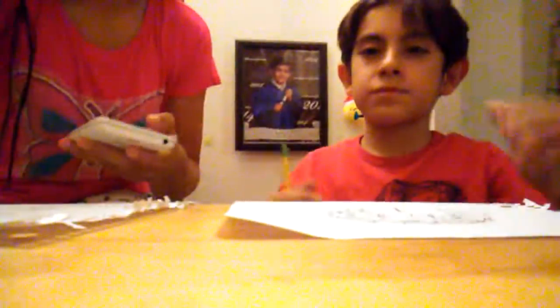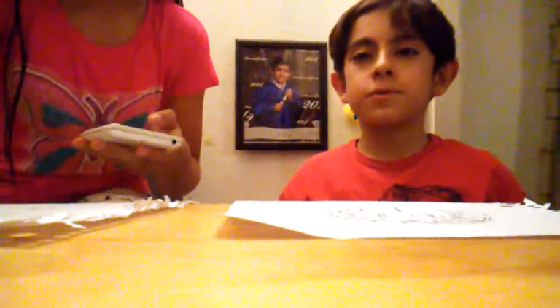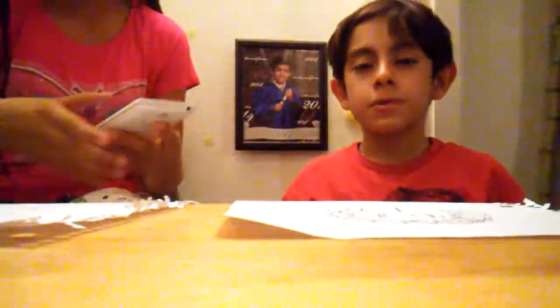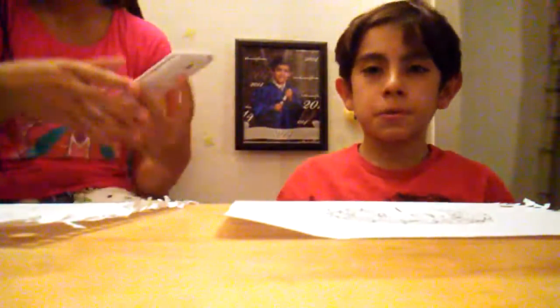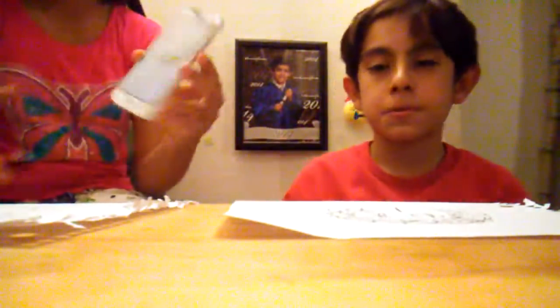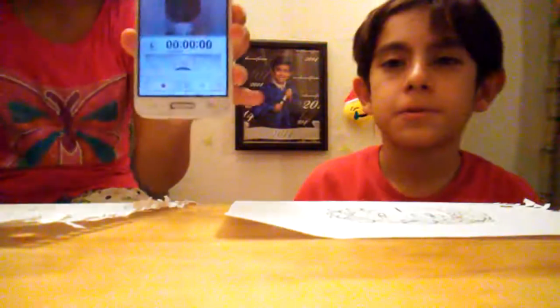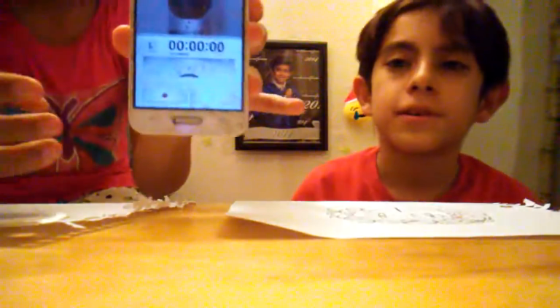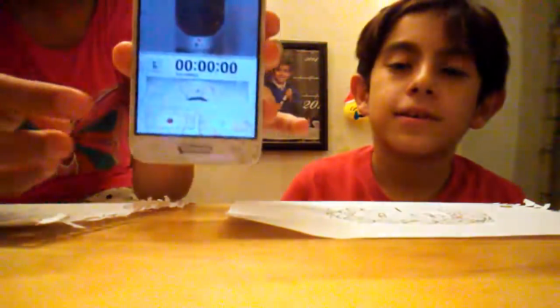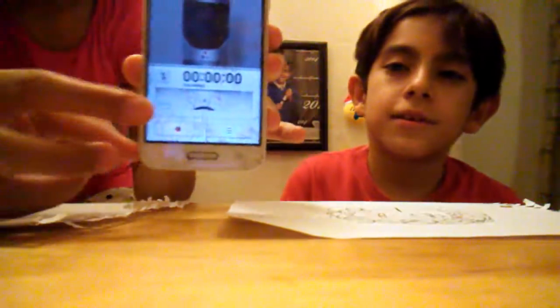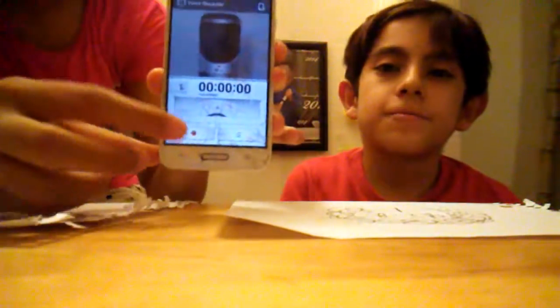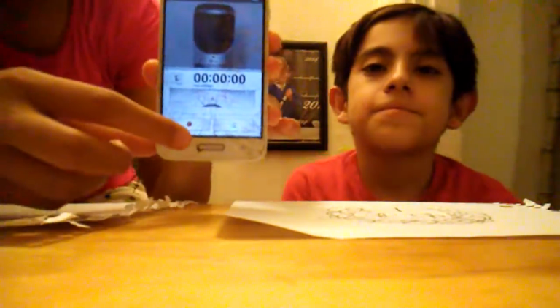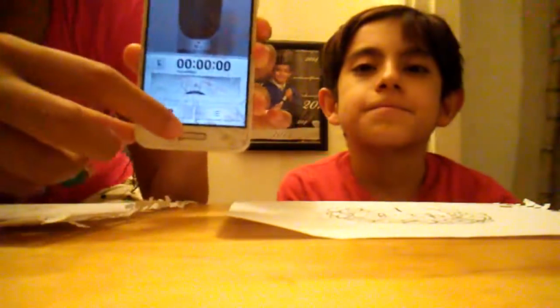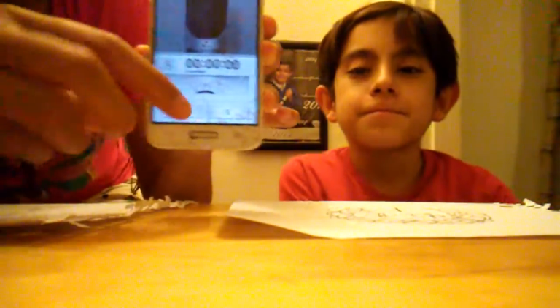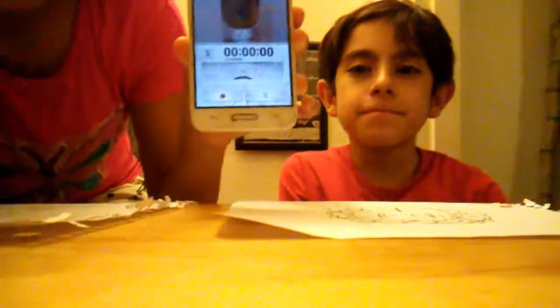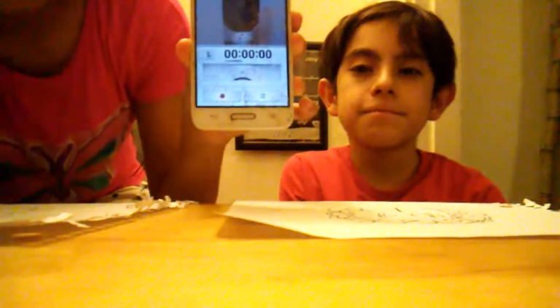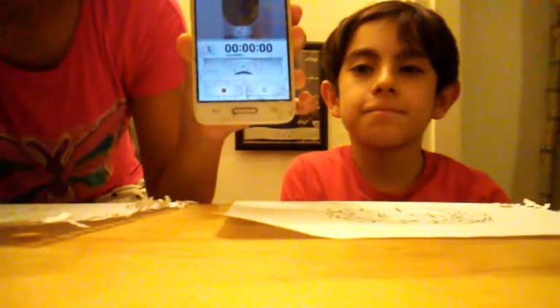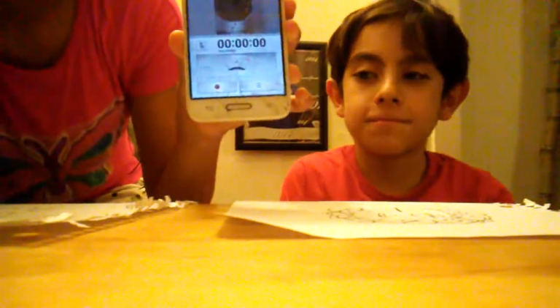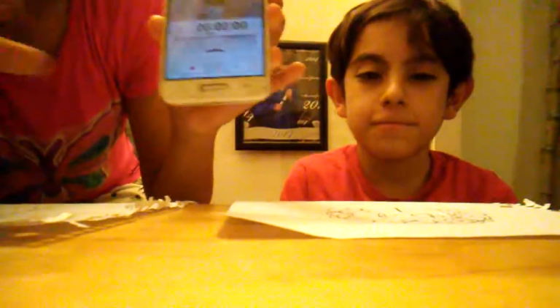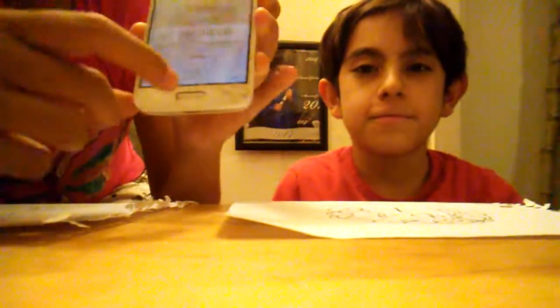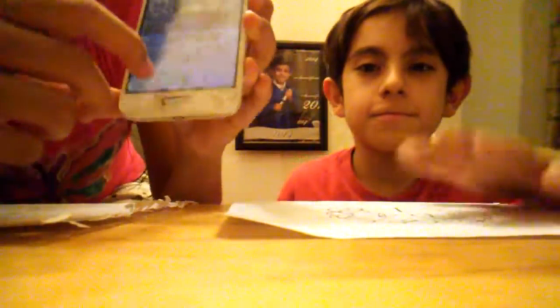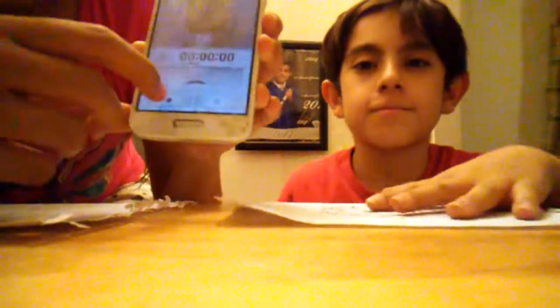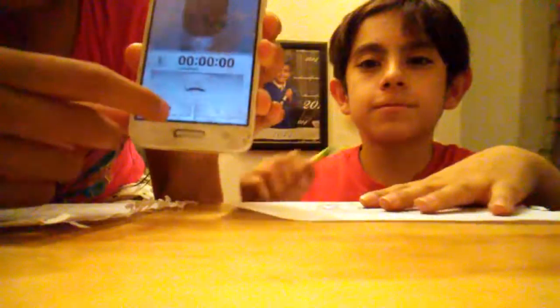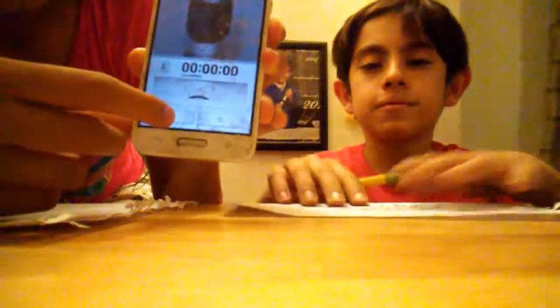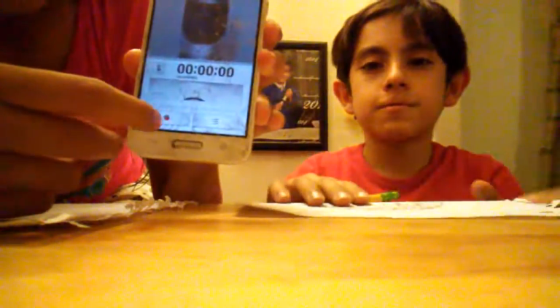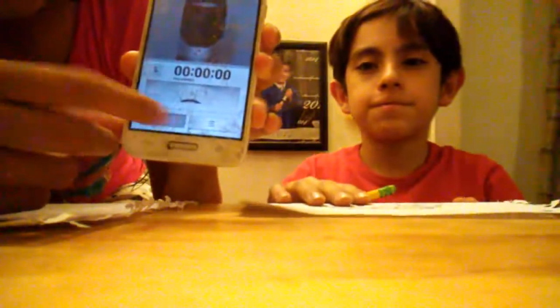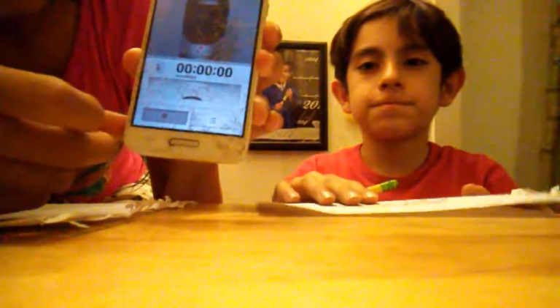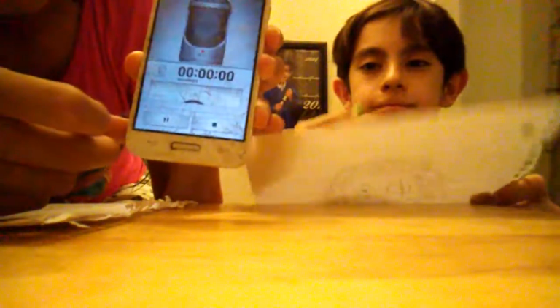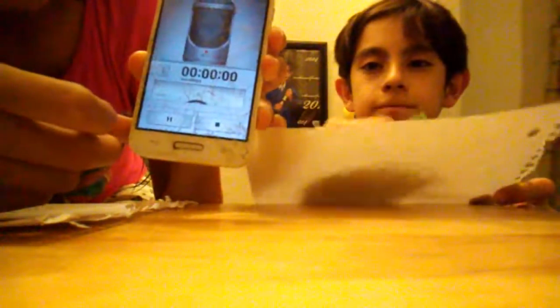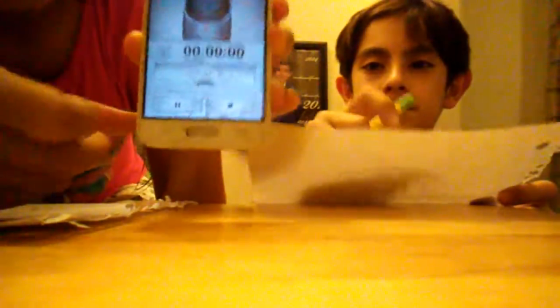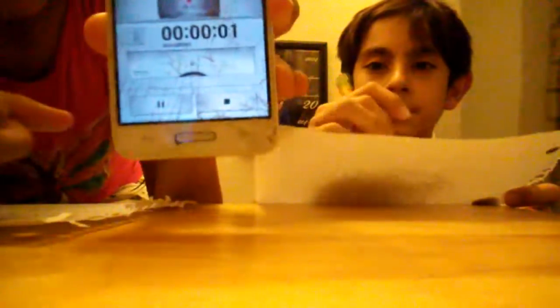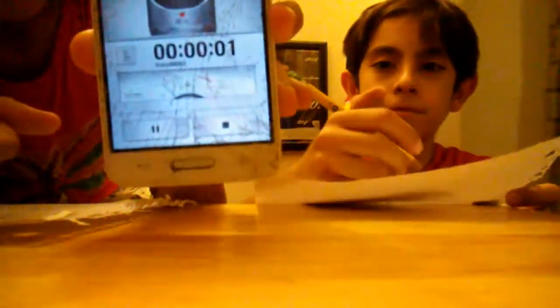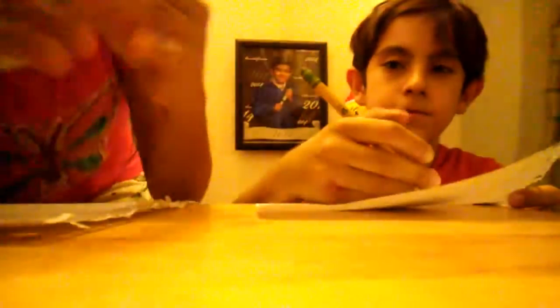I'm gonna start off by putting the timer for a minute. On your marks — we're gonna start by drawing the egg clown. So one, two, three, go!